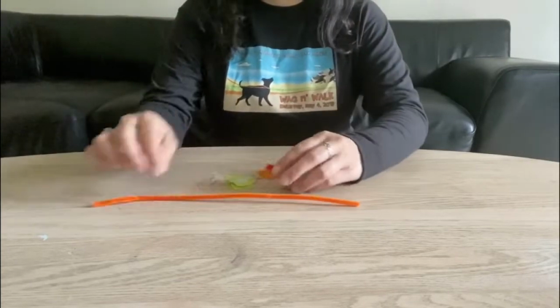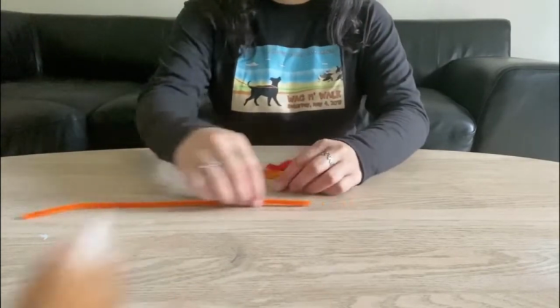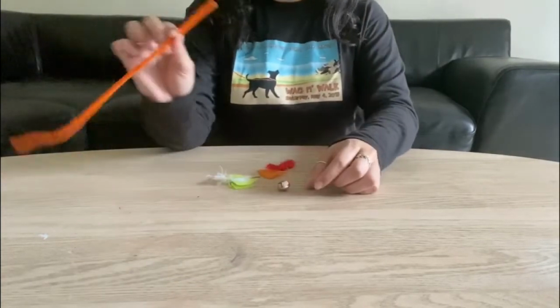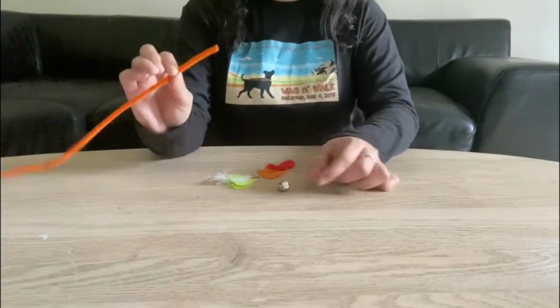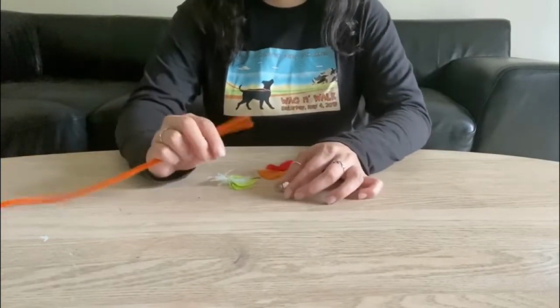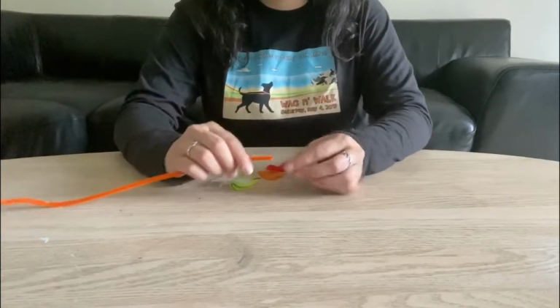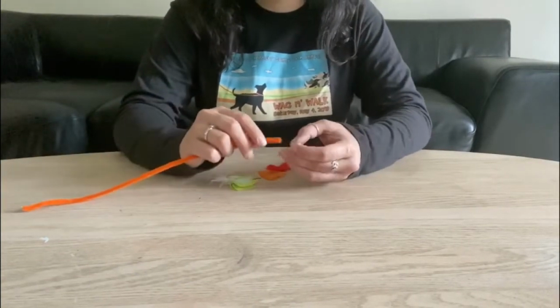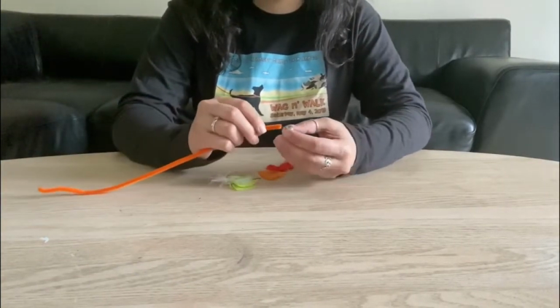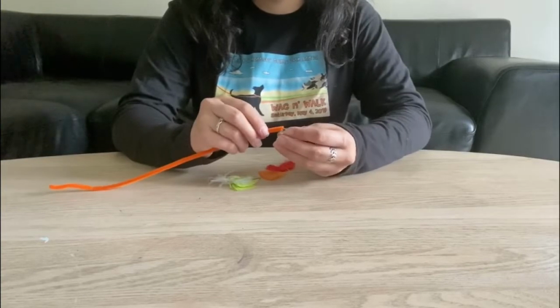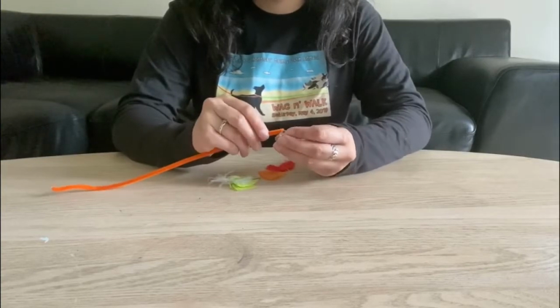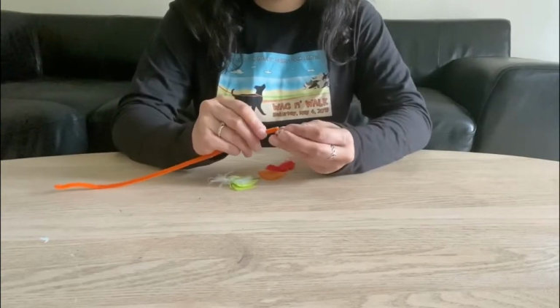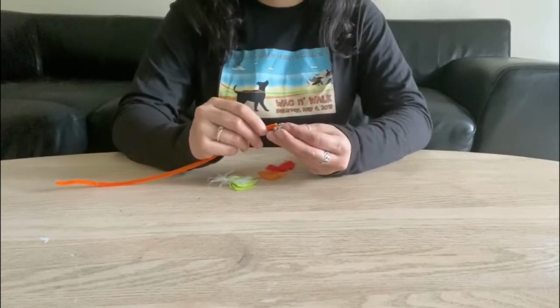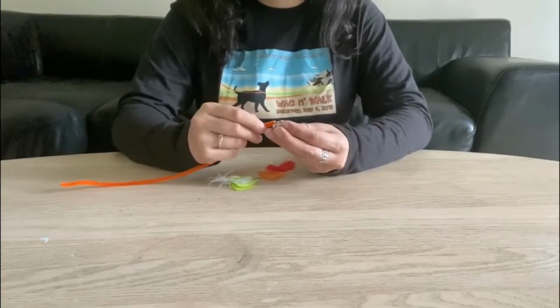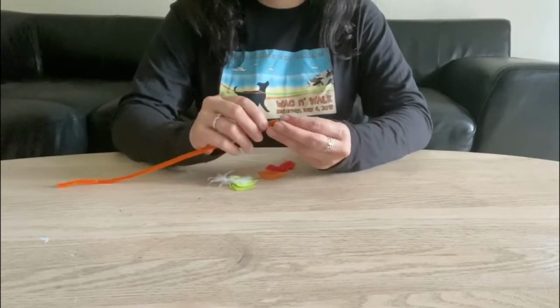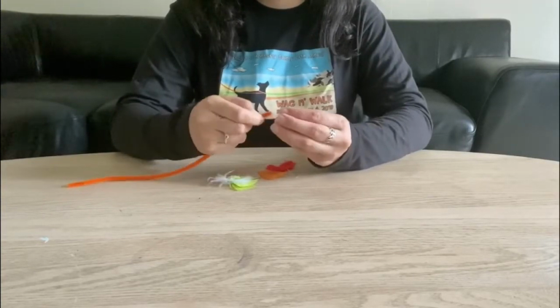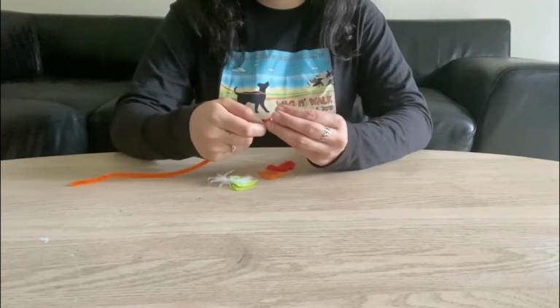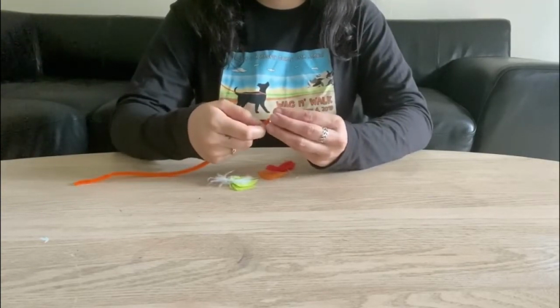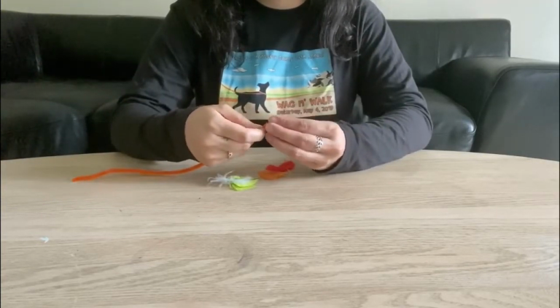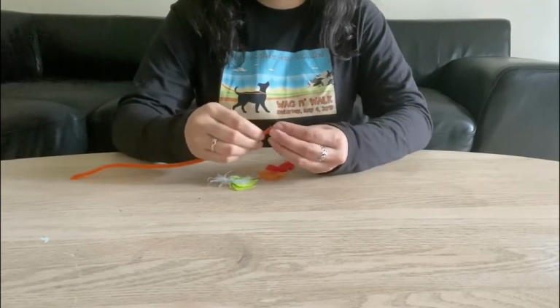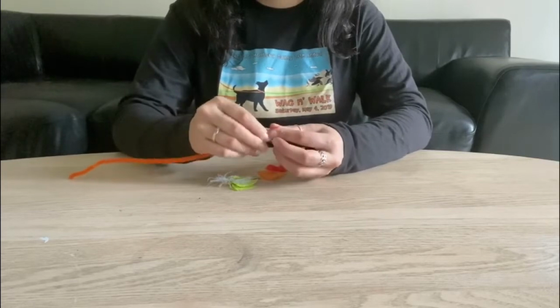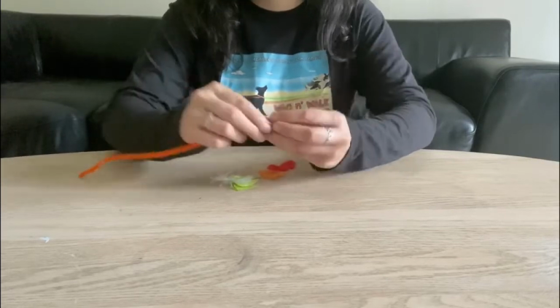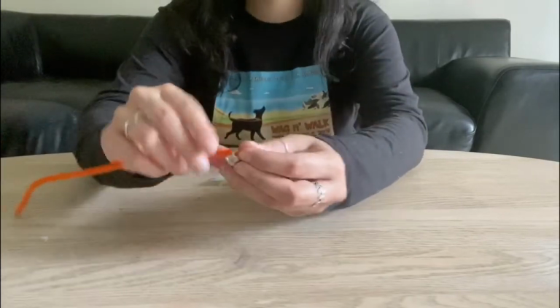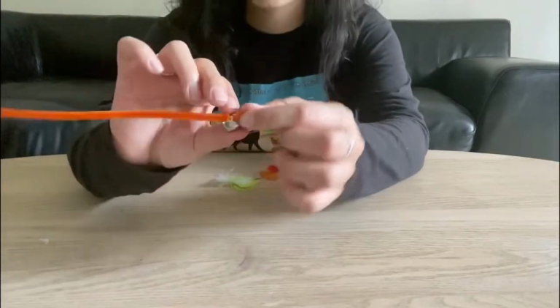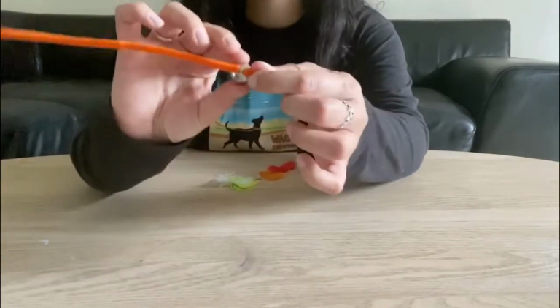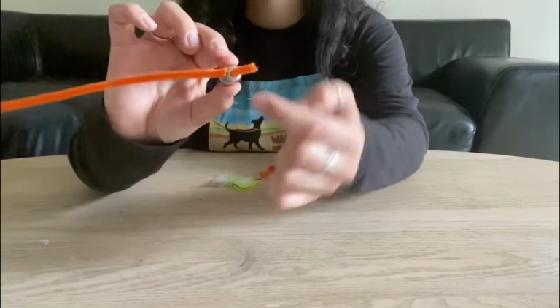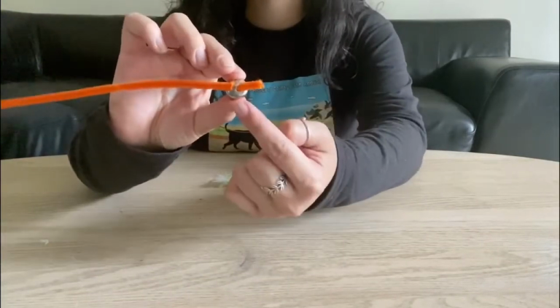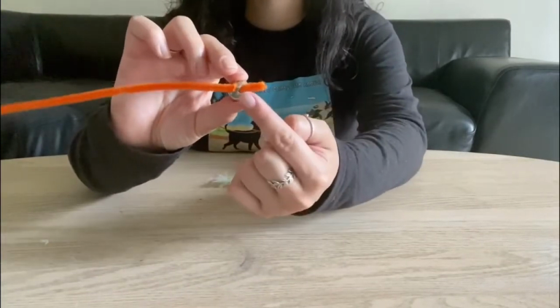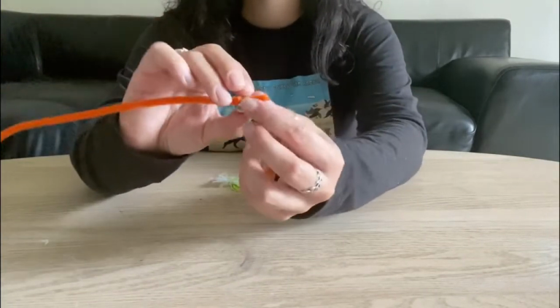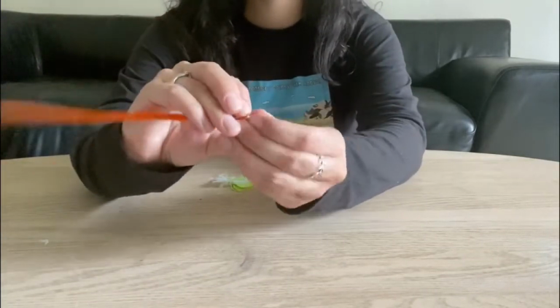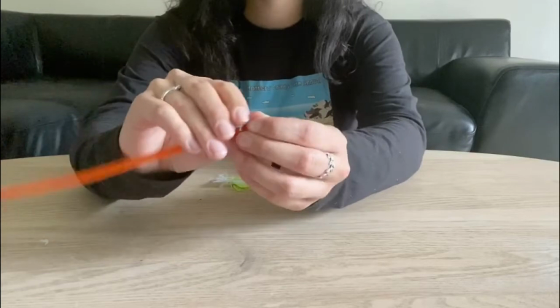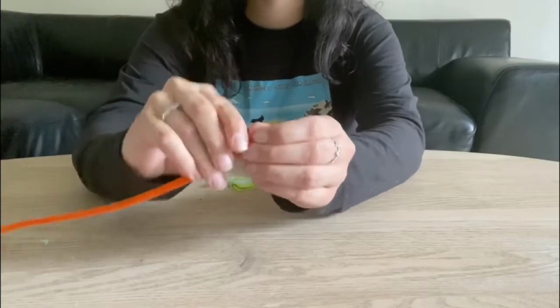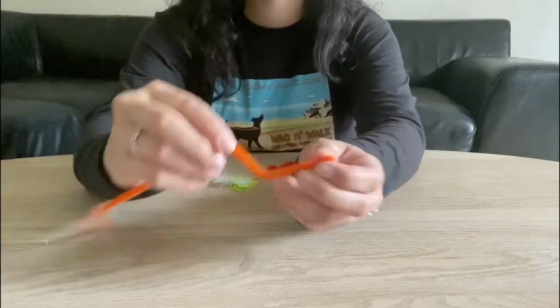So for this first step, we're going to go ahead and take the pipe cleaner and thread it through the jingle ball. Kind of silly — we're going to thread something. What I mean by that, there's a little gap that you could go ahead and slide items through, like string. In this case, we're using a pipe cleaner.